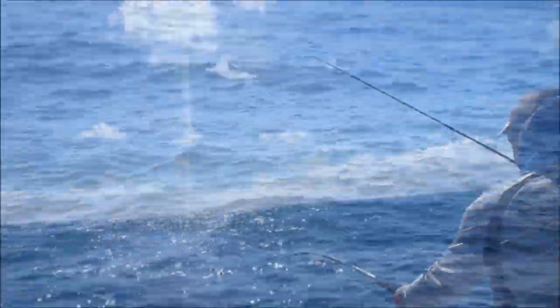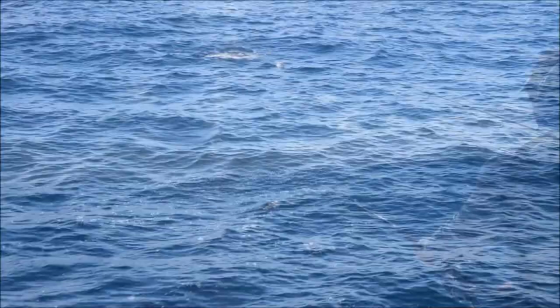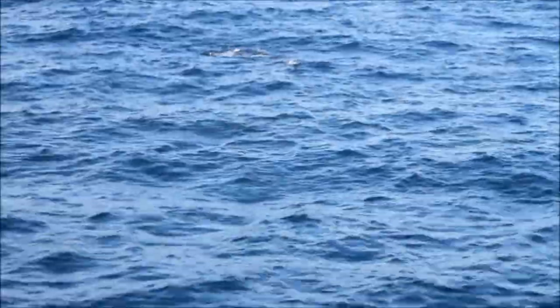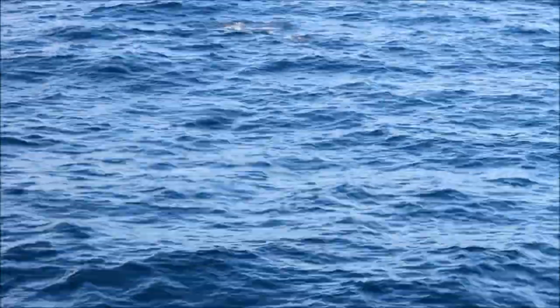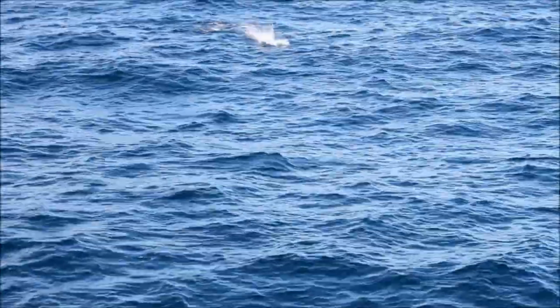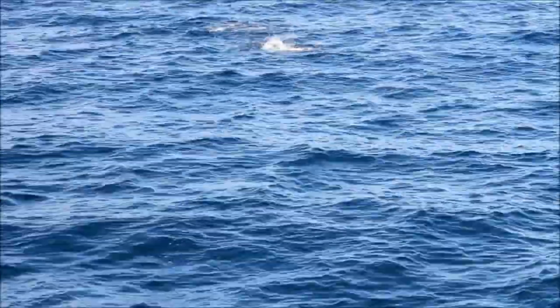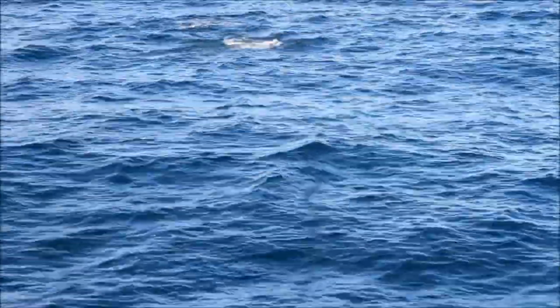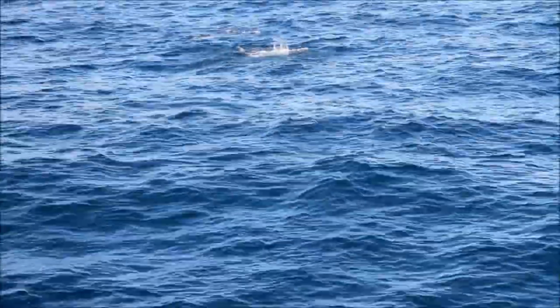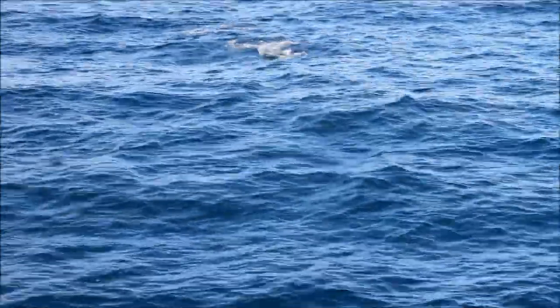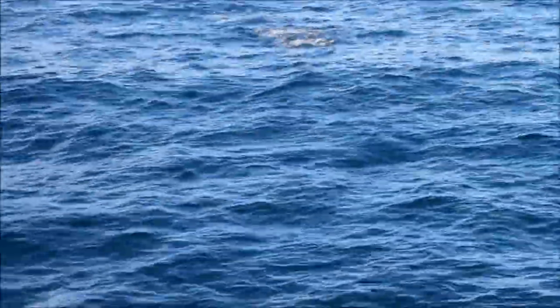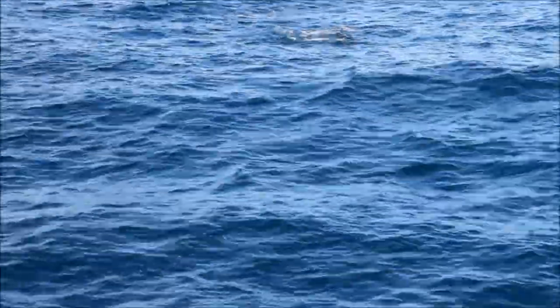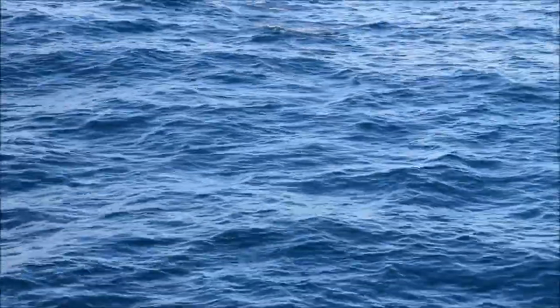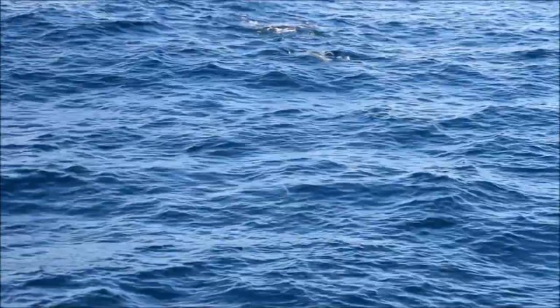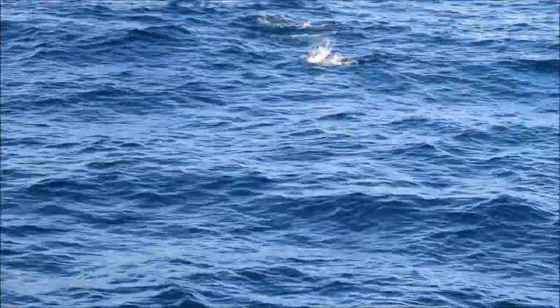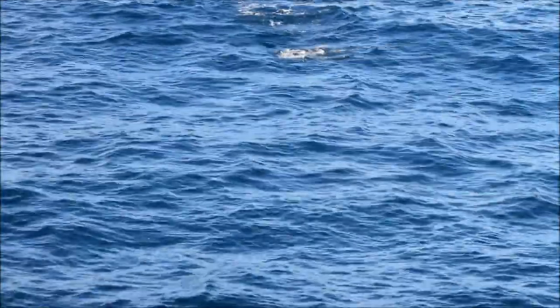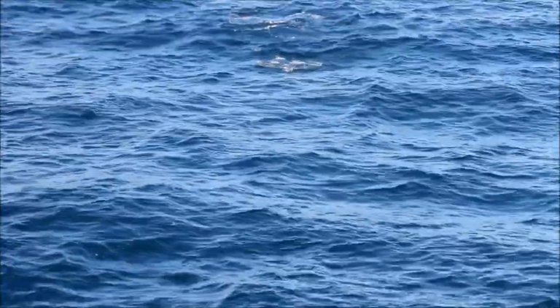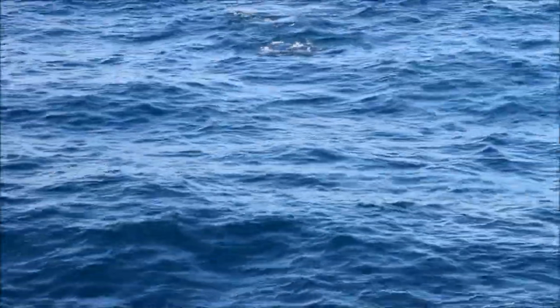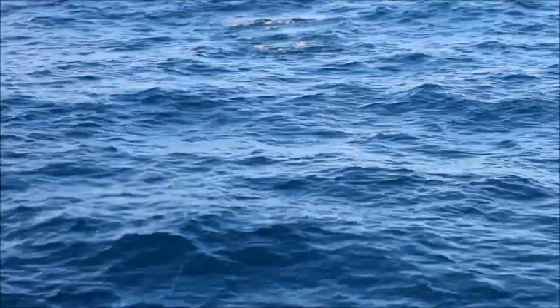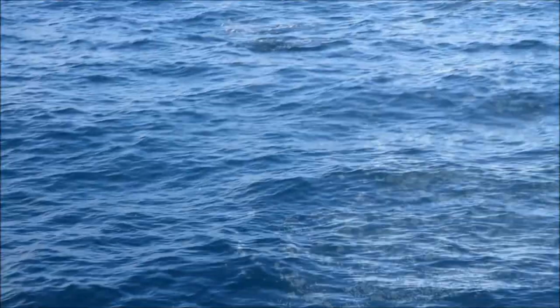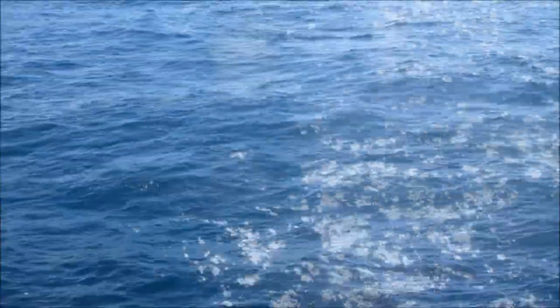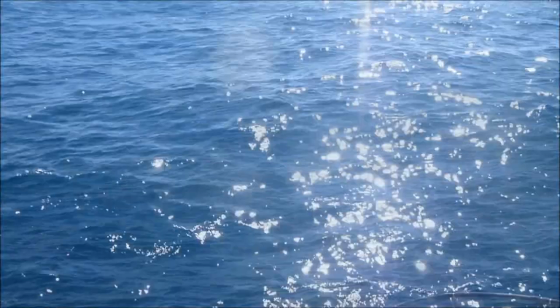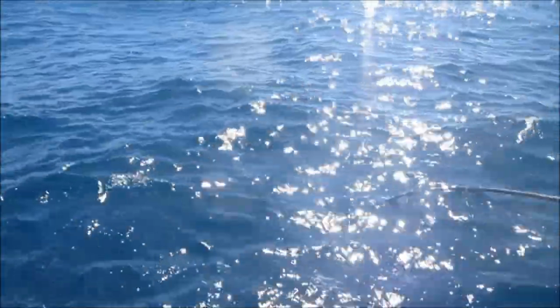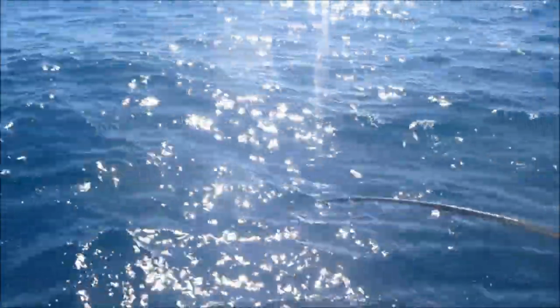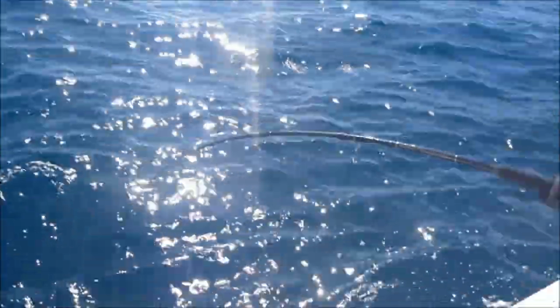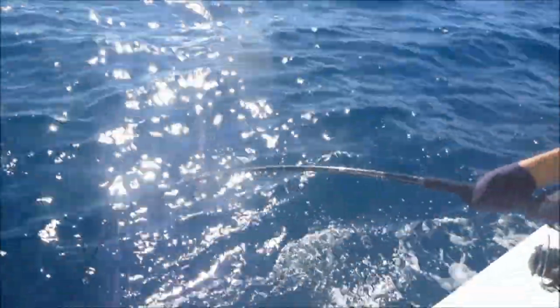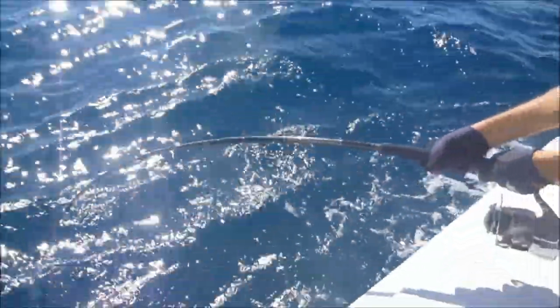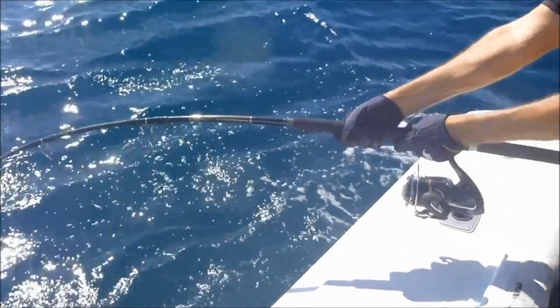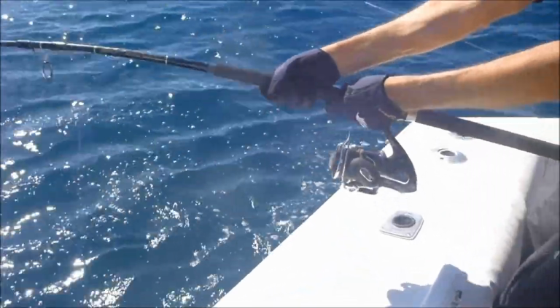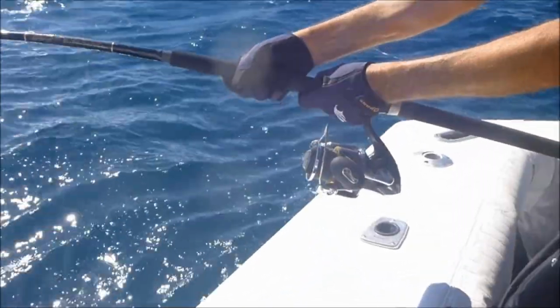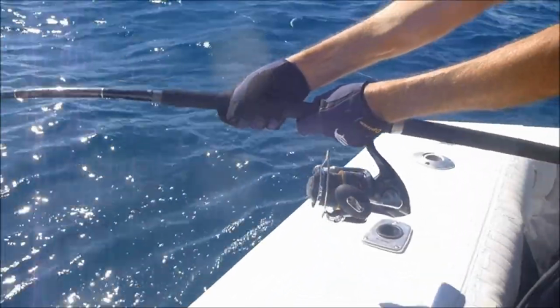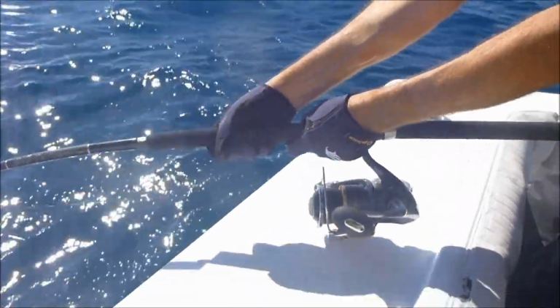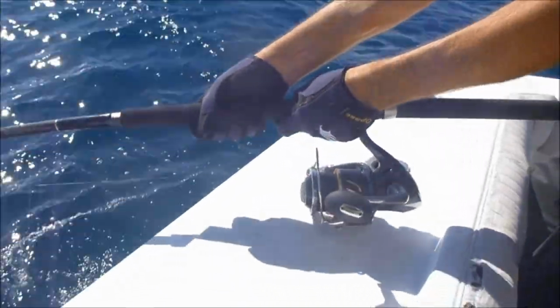Oh, straight onto it! Oh! There's a fish! Should we follow it? Sure, sure. Okay.